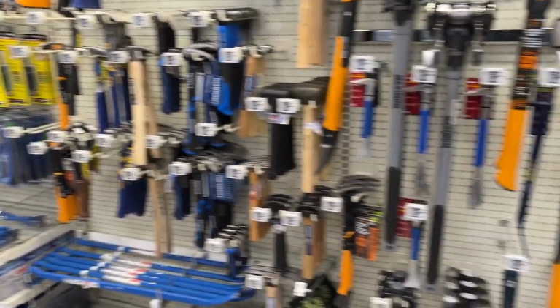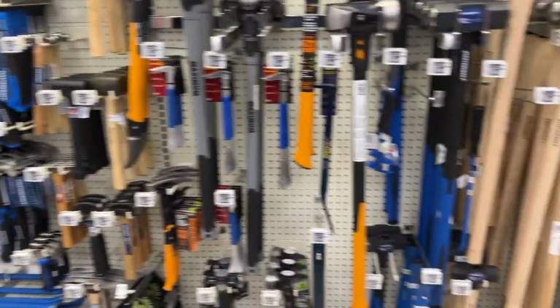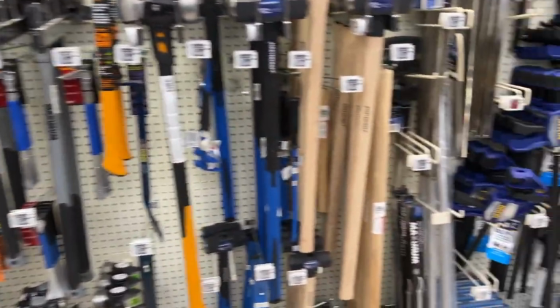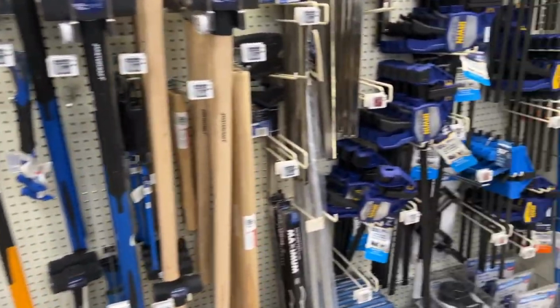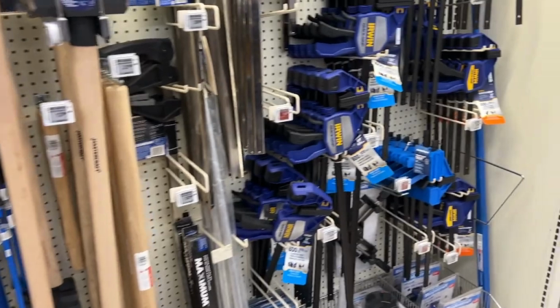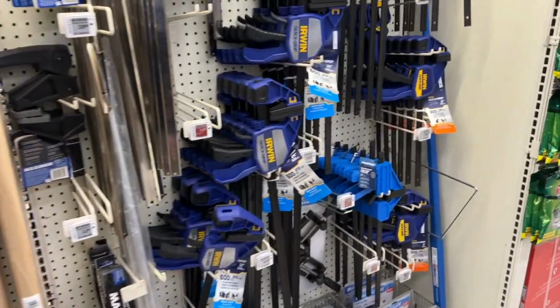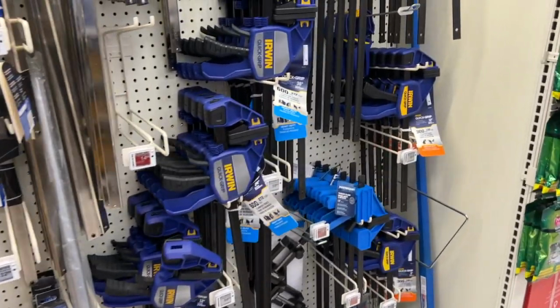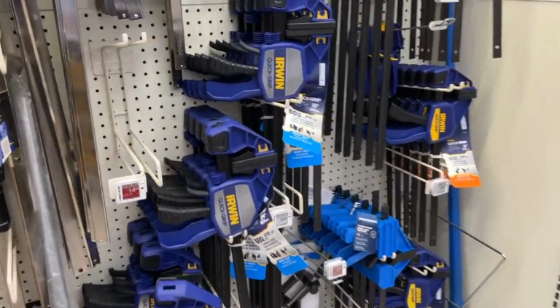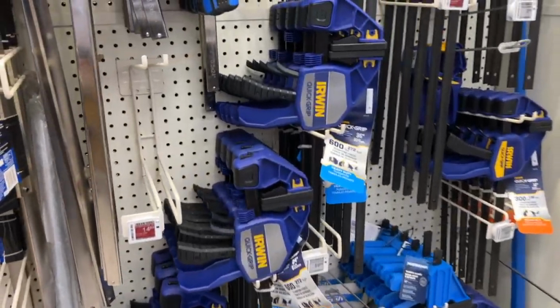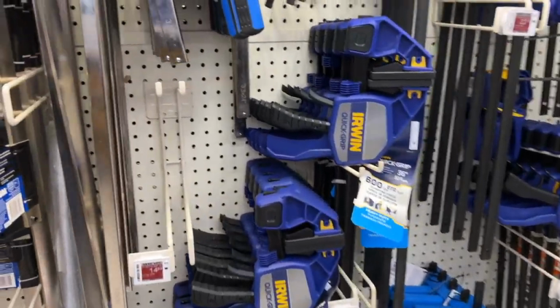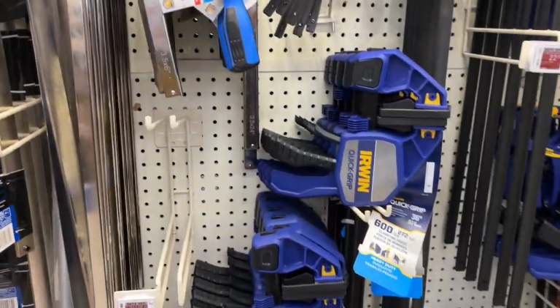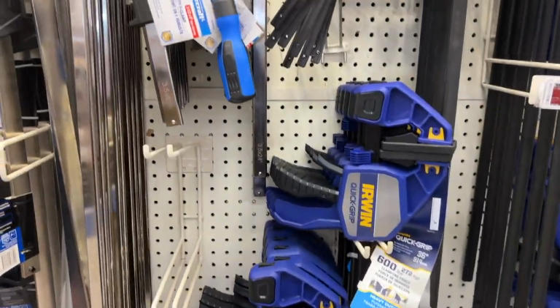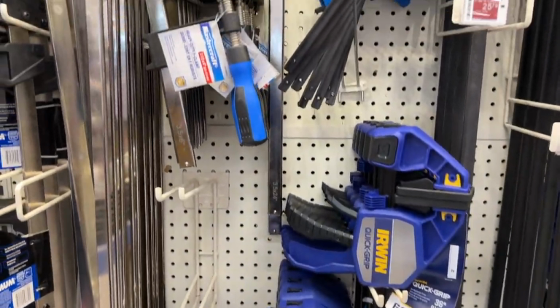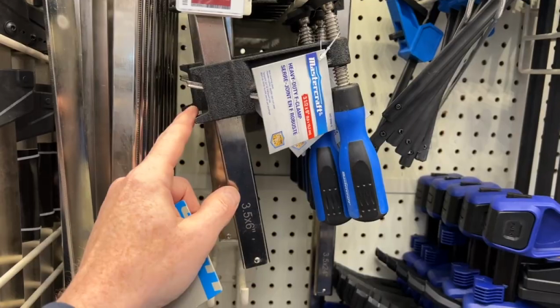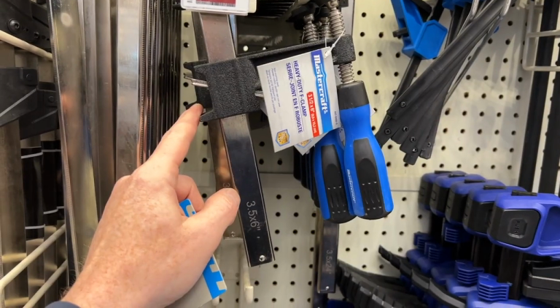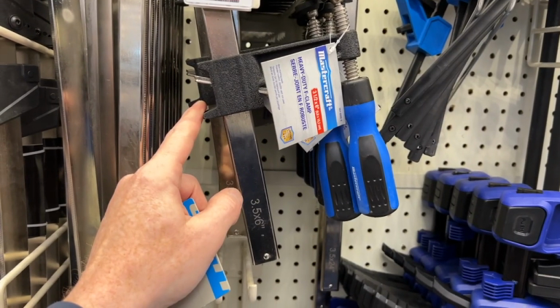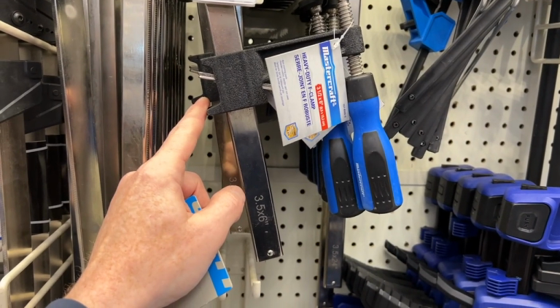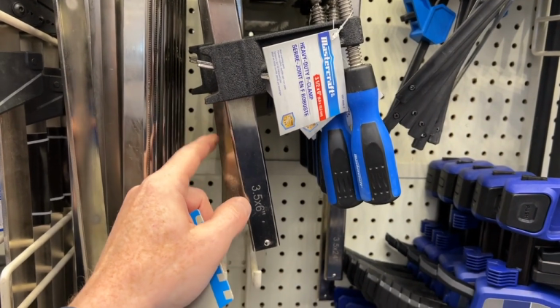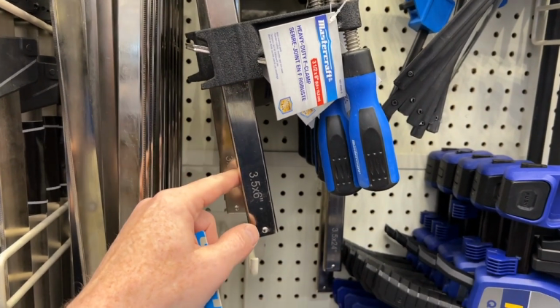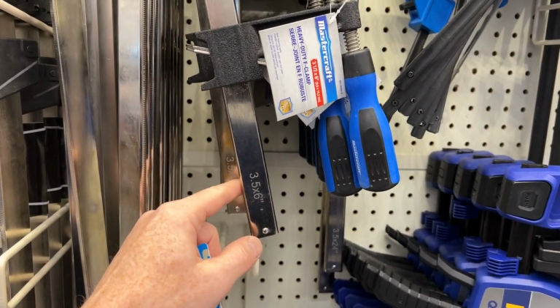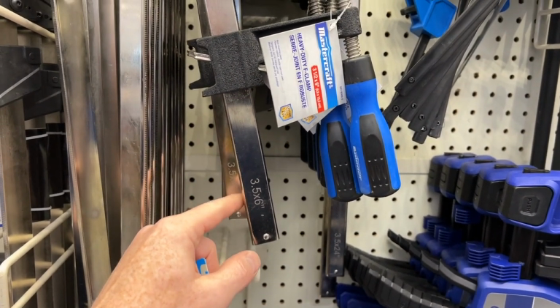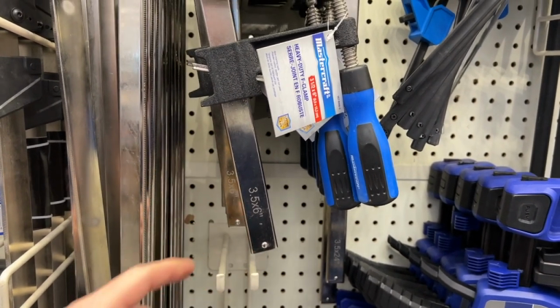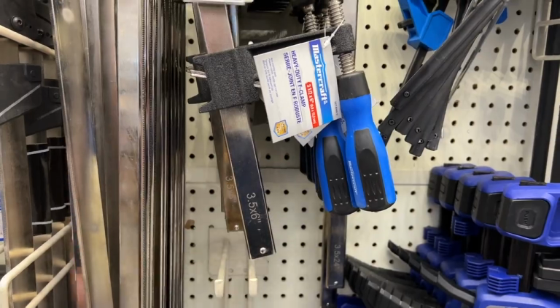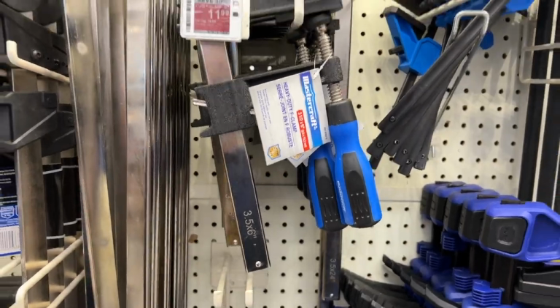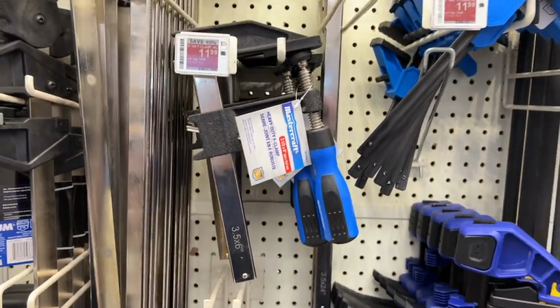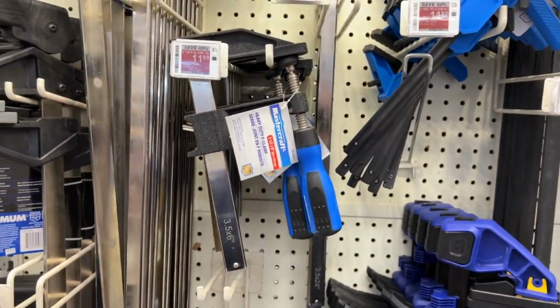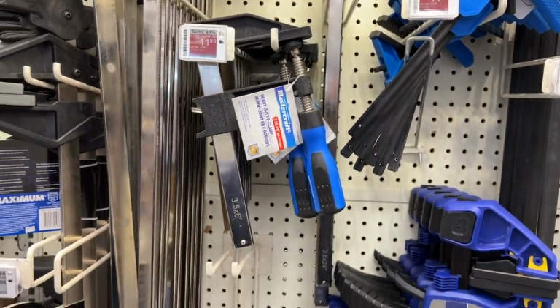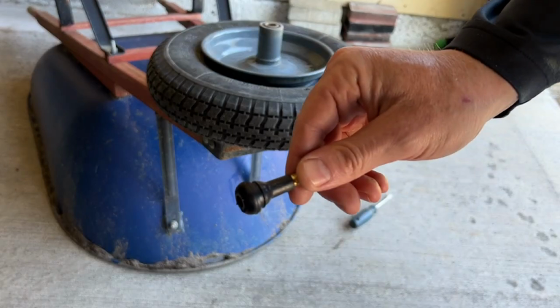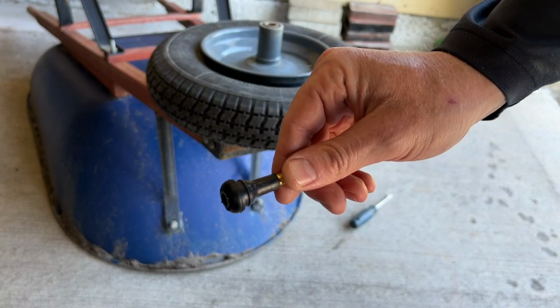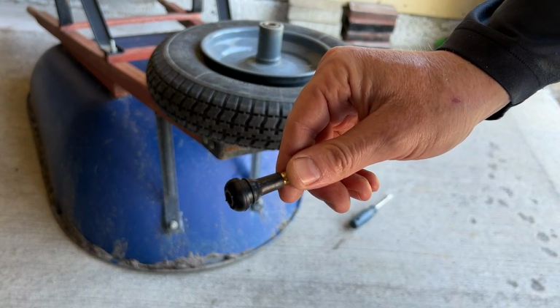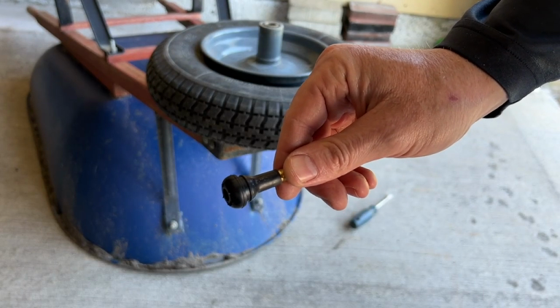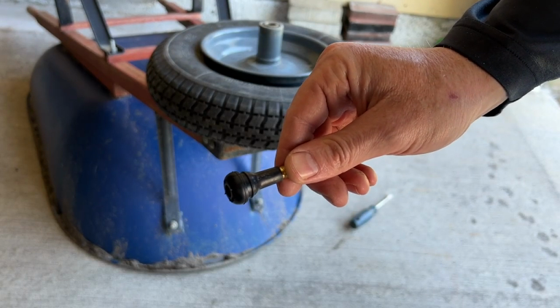And if you don't already have a clamp like the one I was using - this six inch clamp here - 12 bucks will do the trick. Now it's time to install the valve.